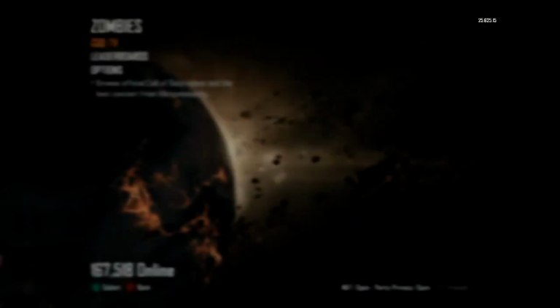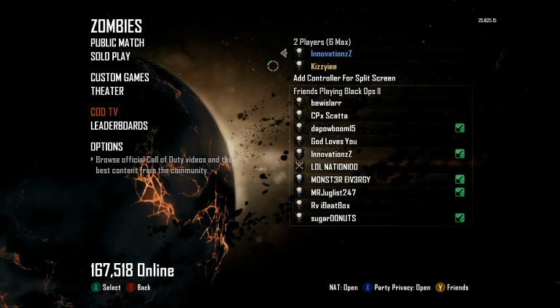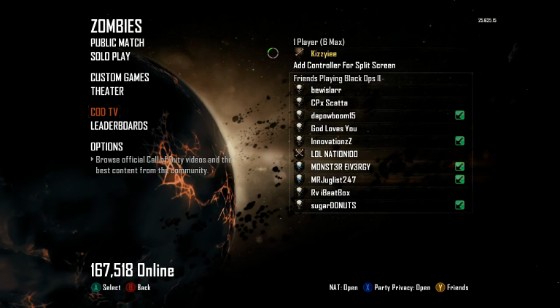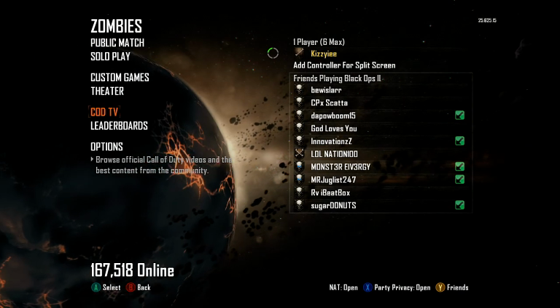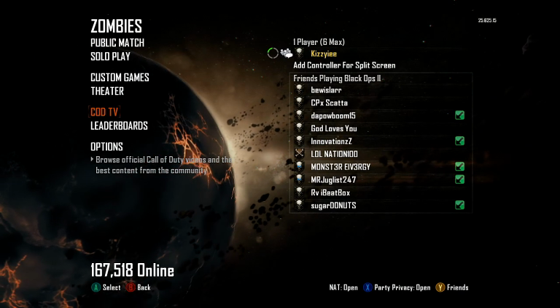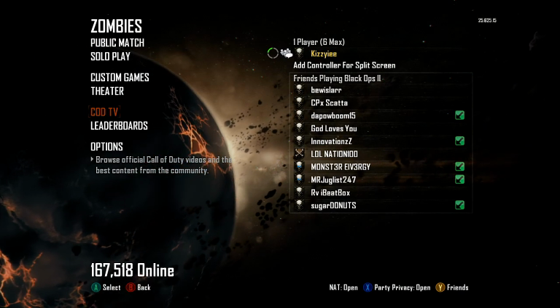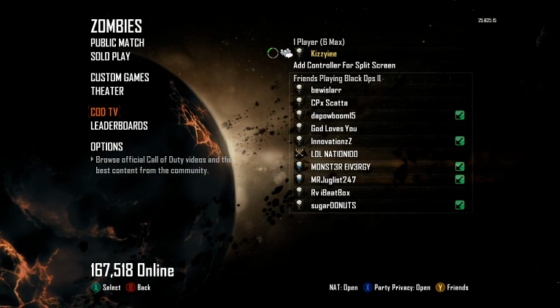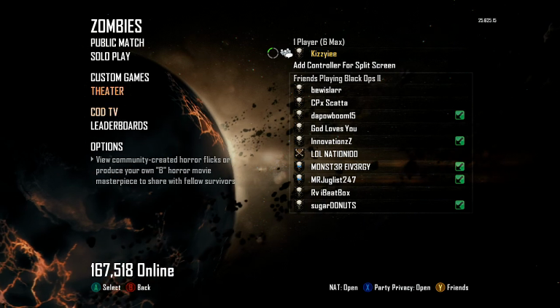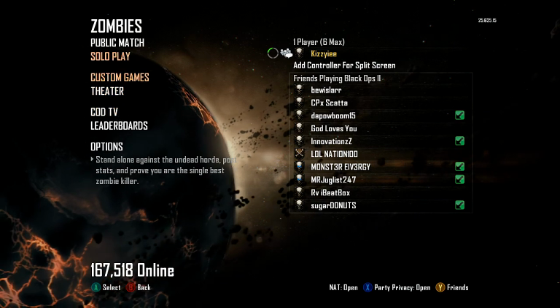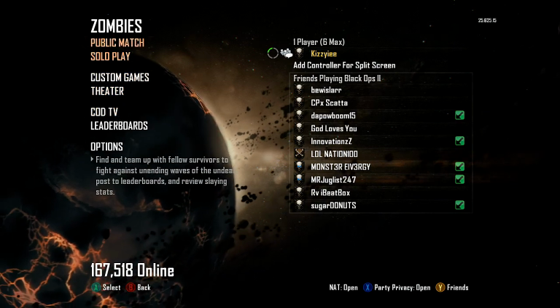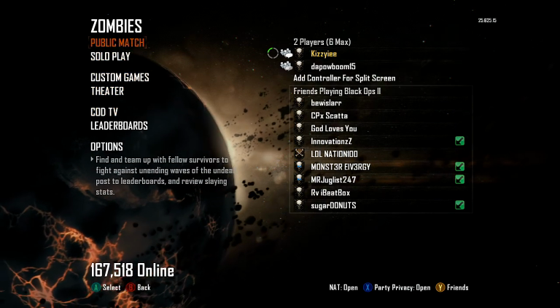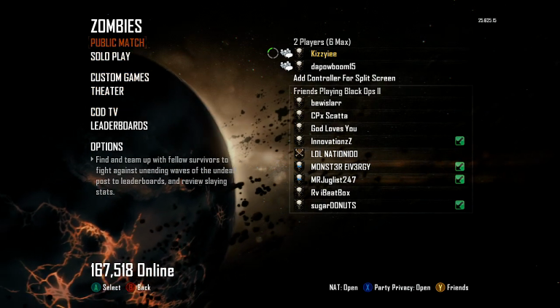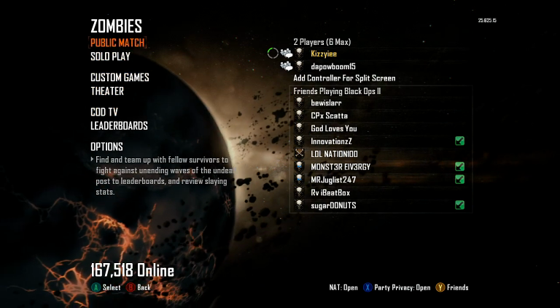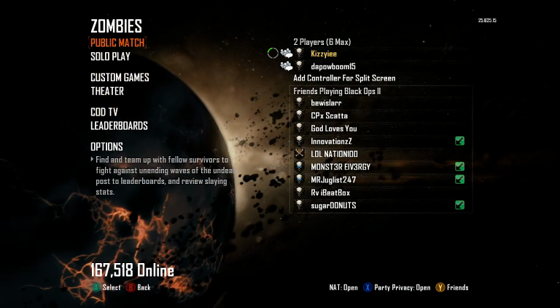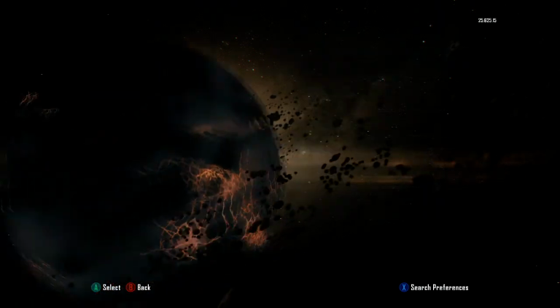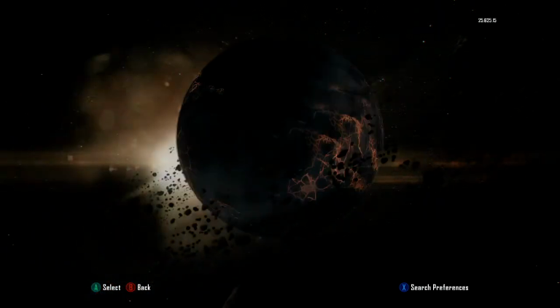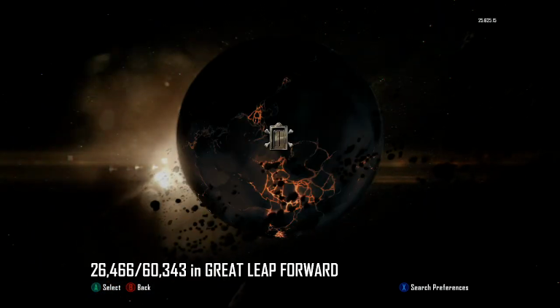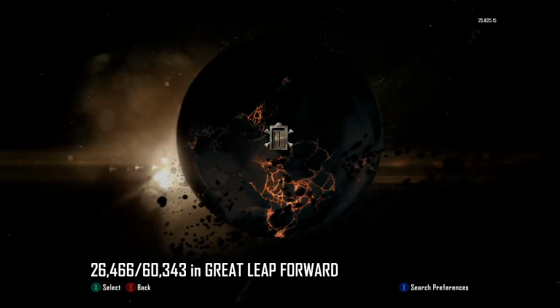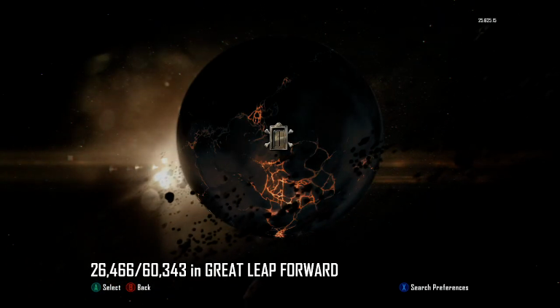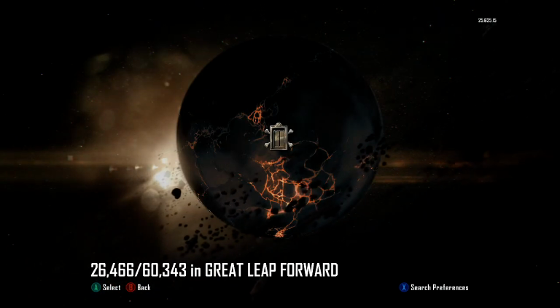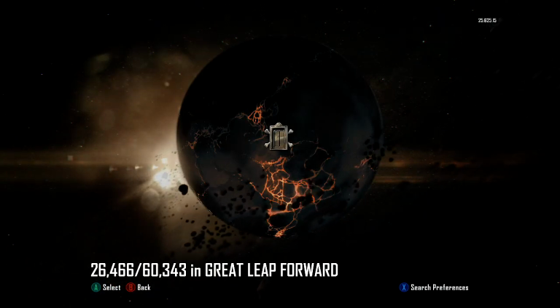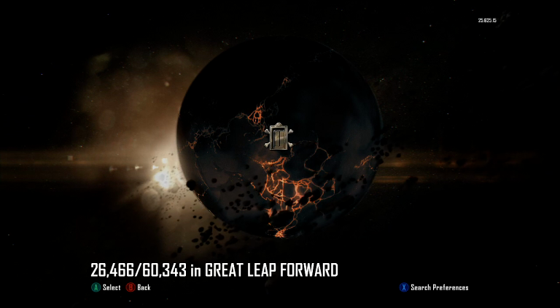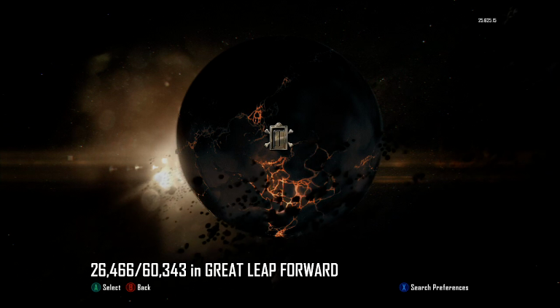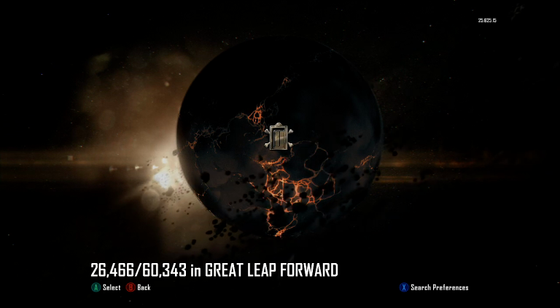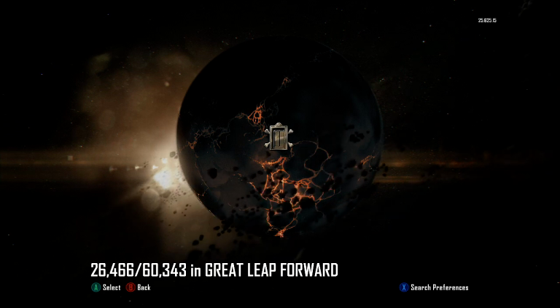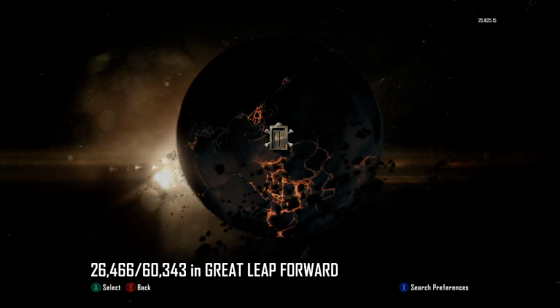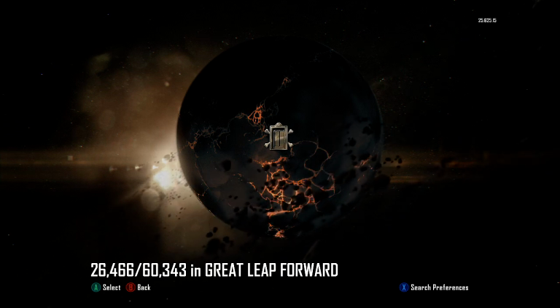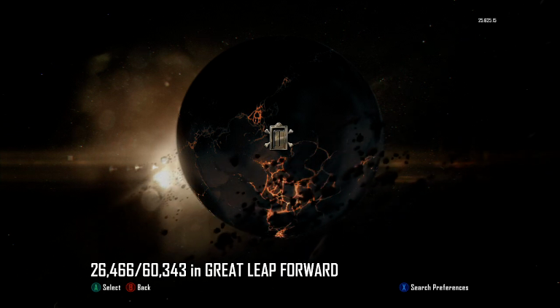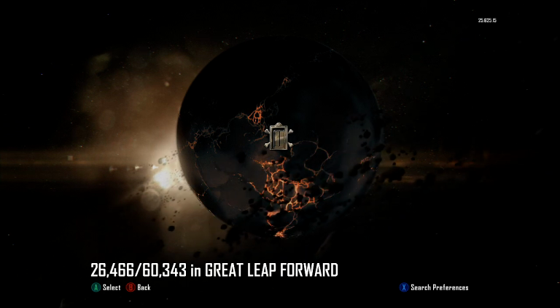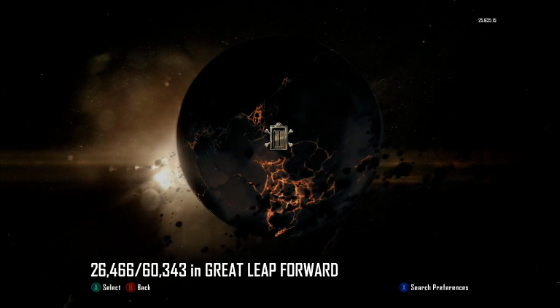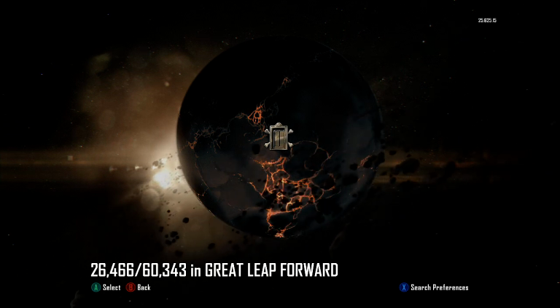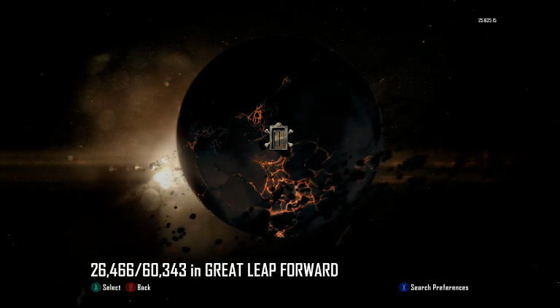Okay, so as you can see I'm now in a lobby on my own with the max party size of 6. Just get your friend to join your session. As soon as you see your friend join, press public match and leave the map you want to play highlighted.